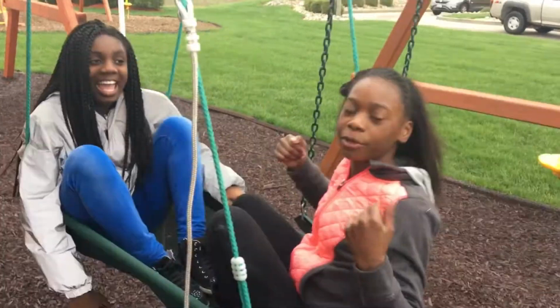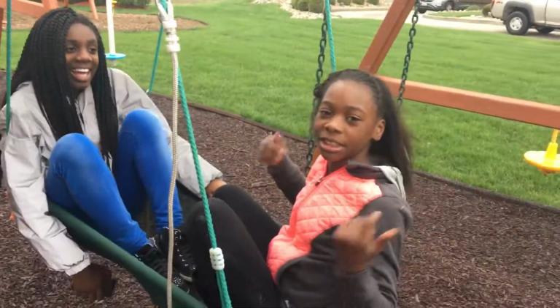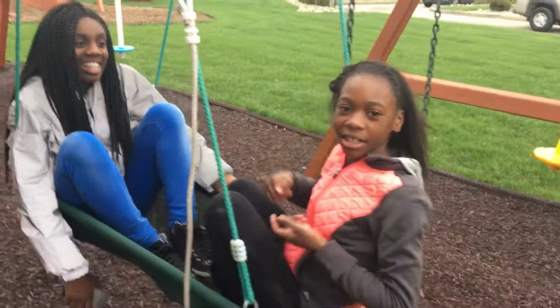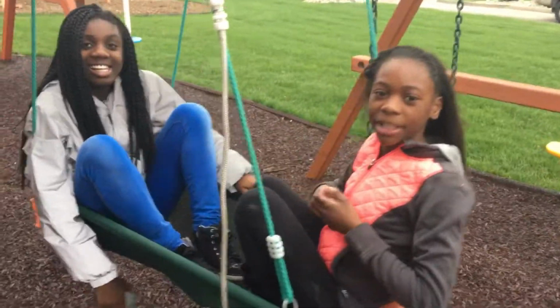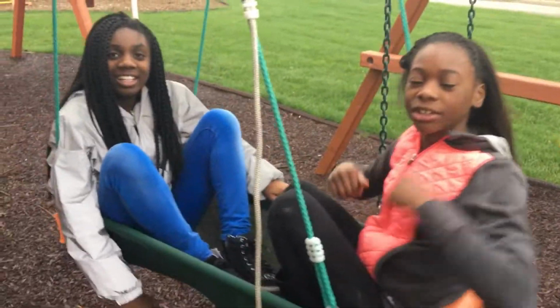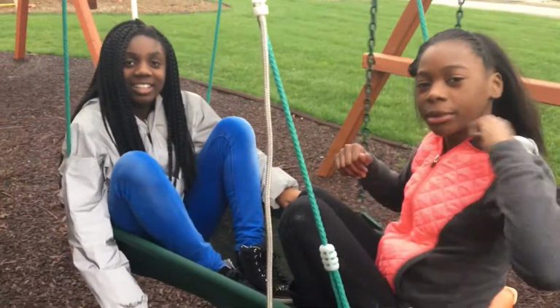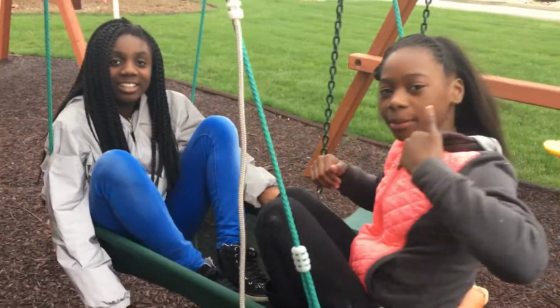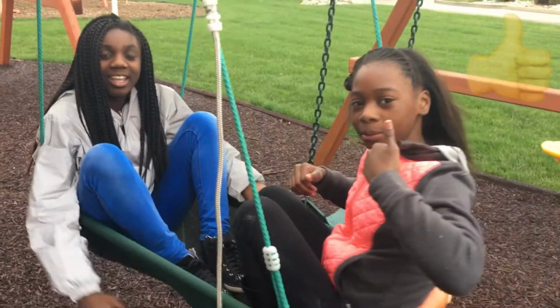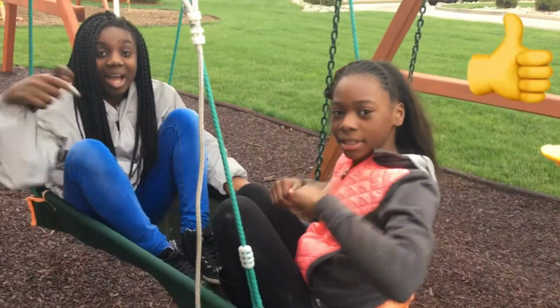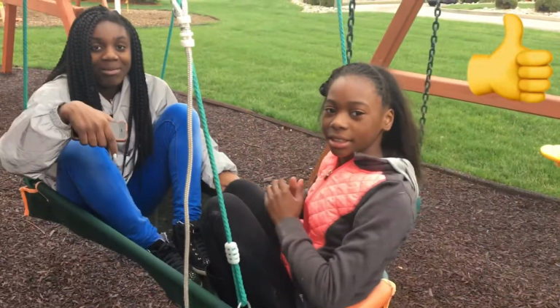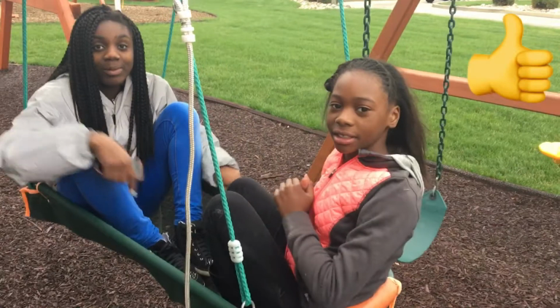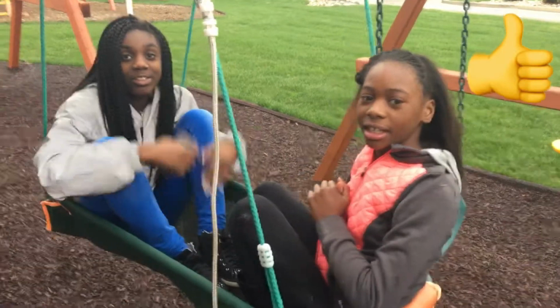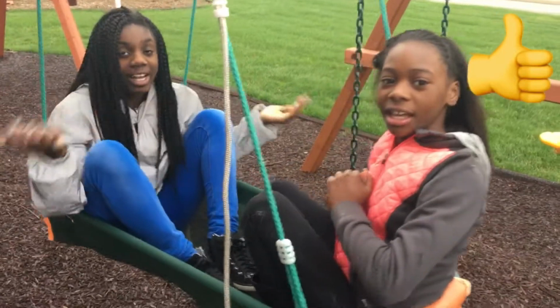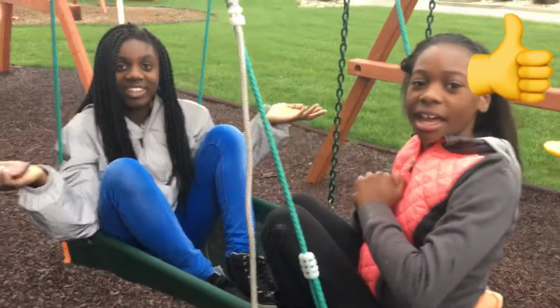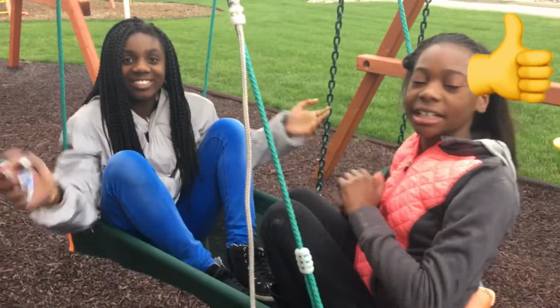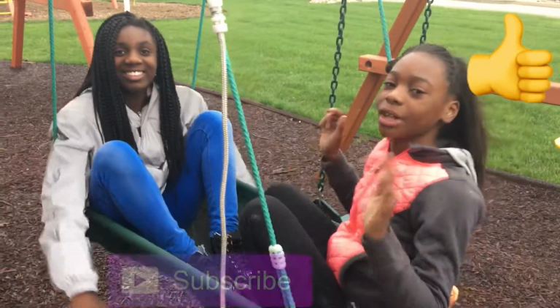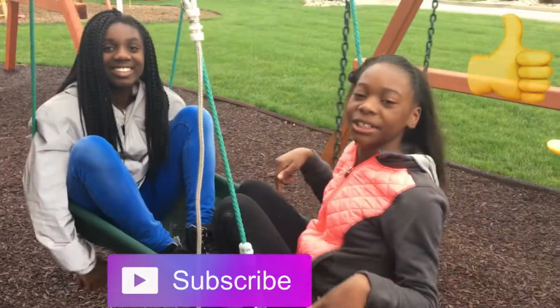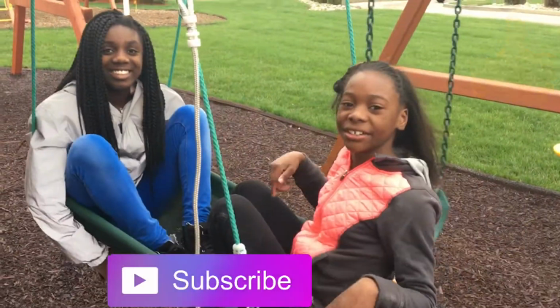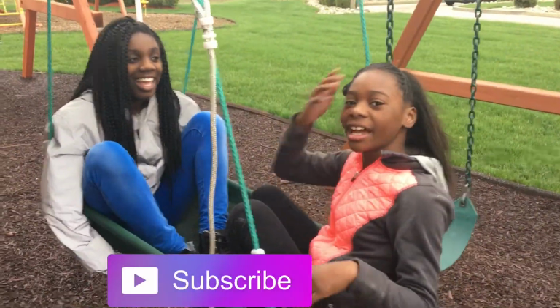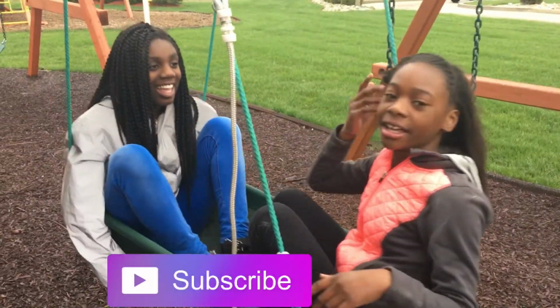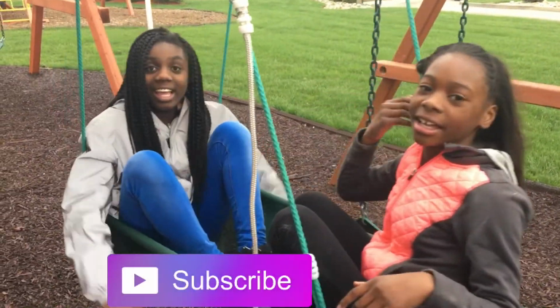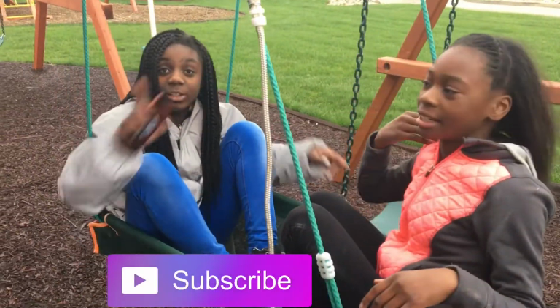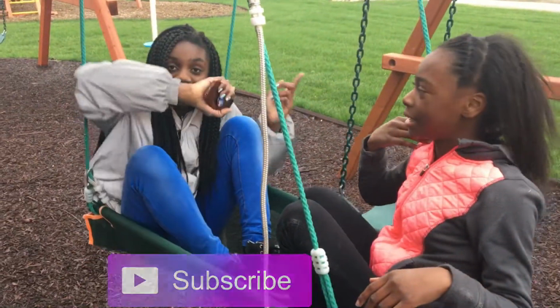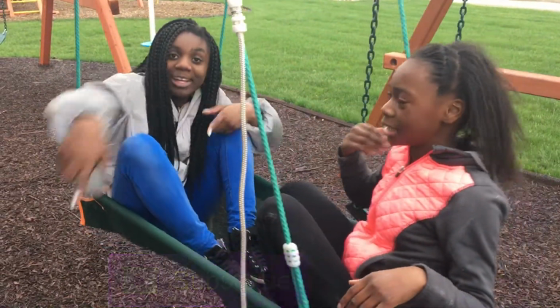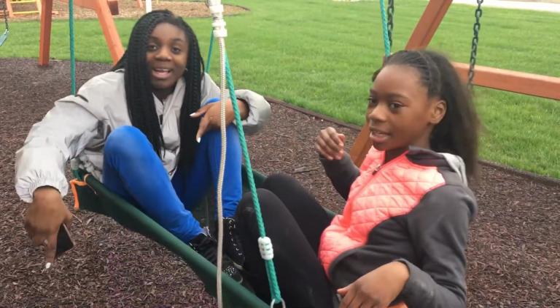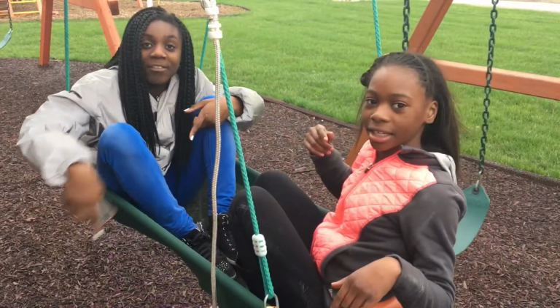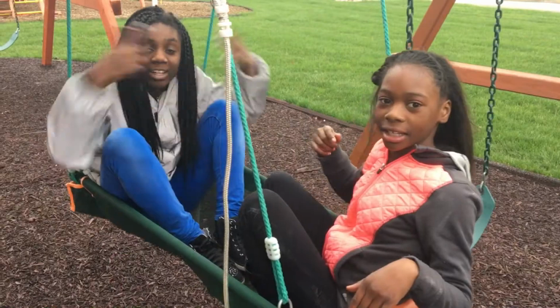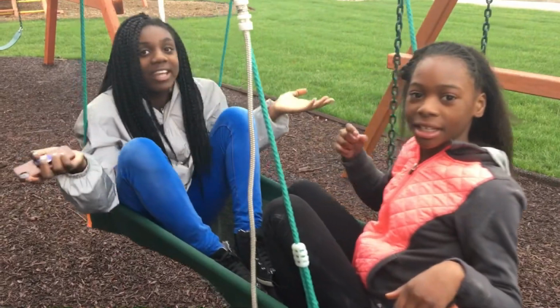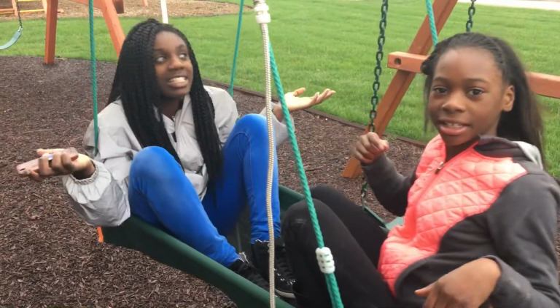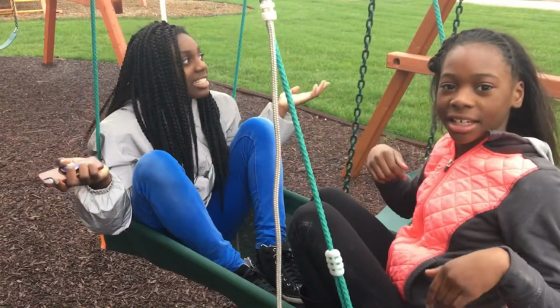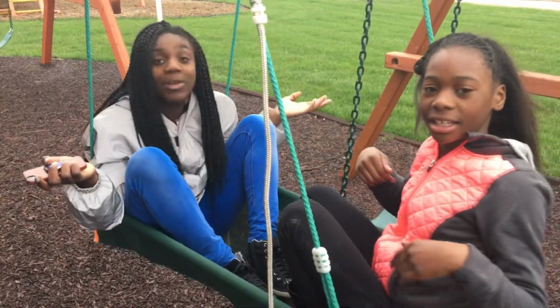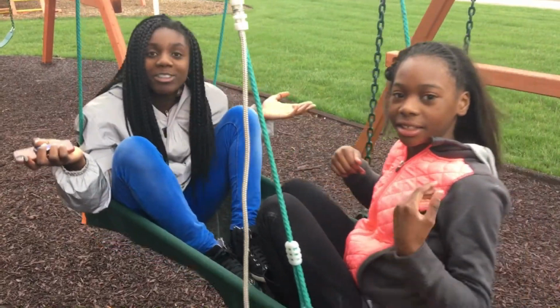Before we start, make sure you give this video a thumbs up, comment down below what you should do for our next video, and subscribe to our channel. And press the bell button if you want a notification for the next time we post.